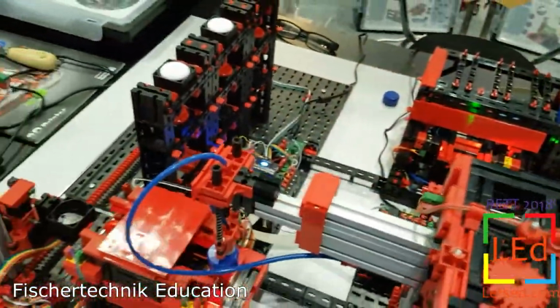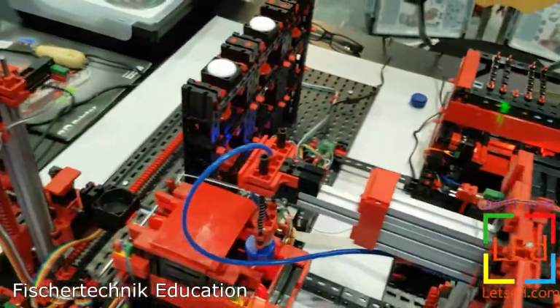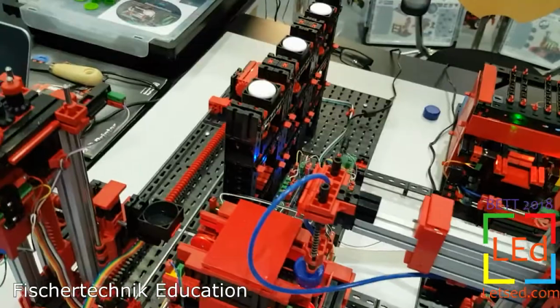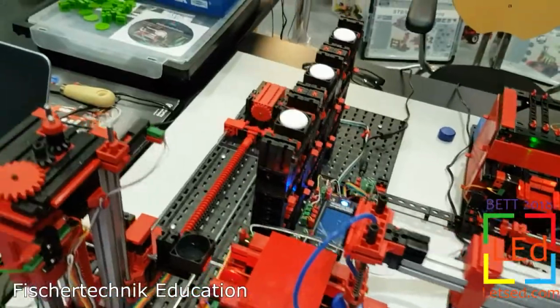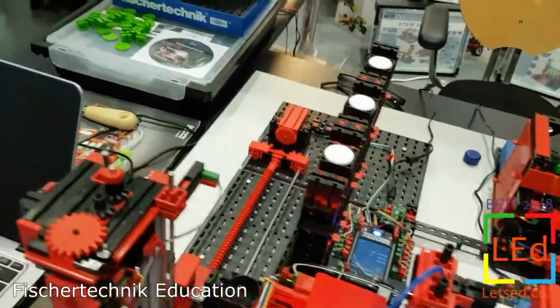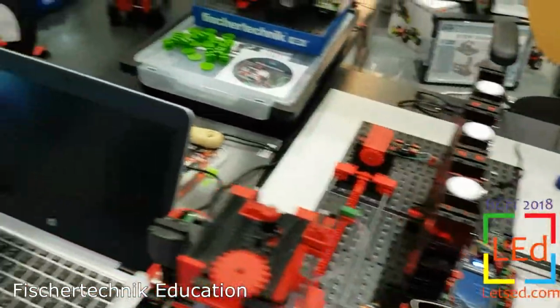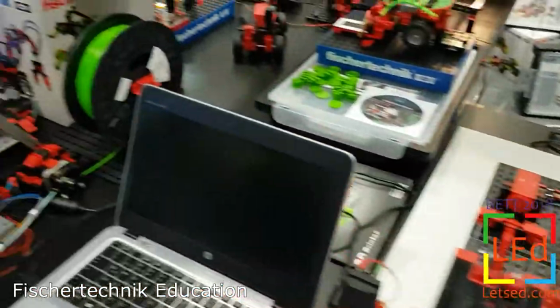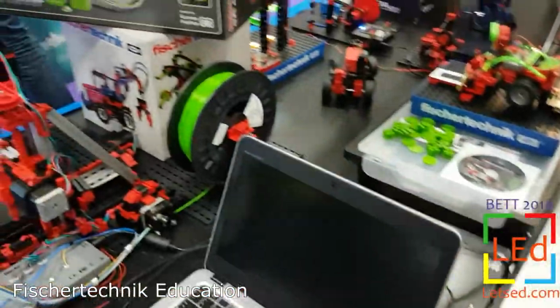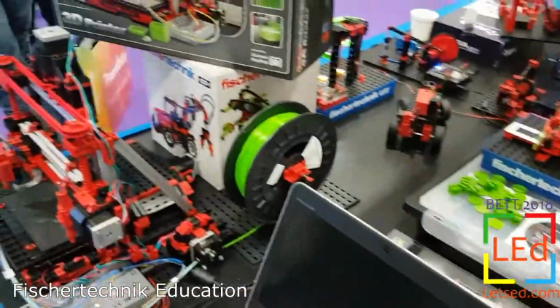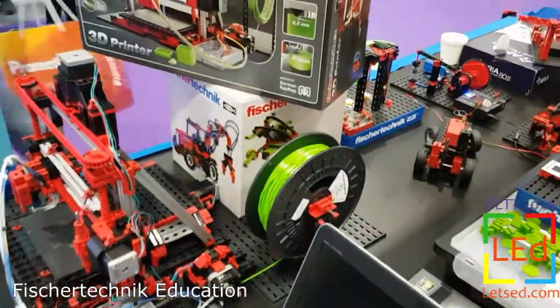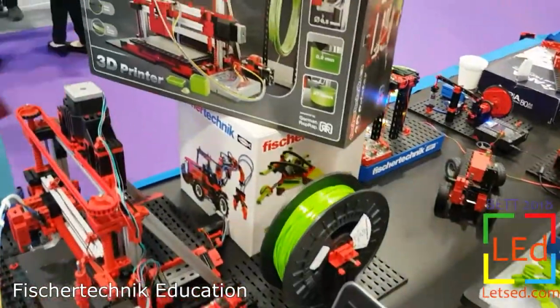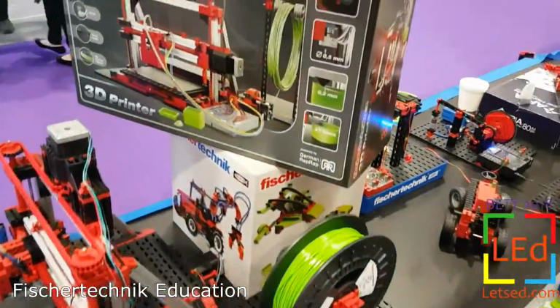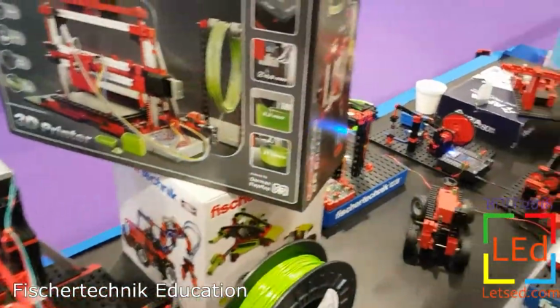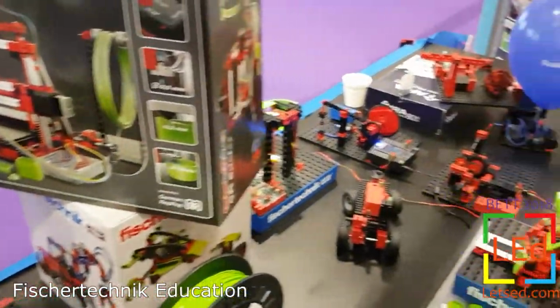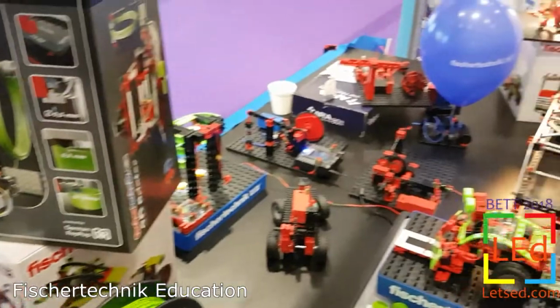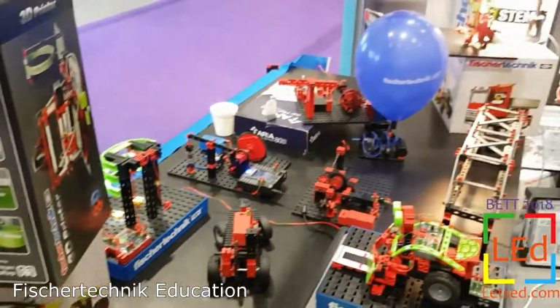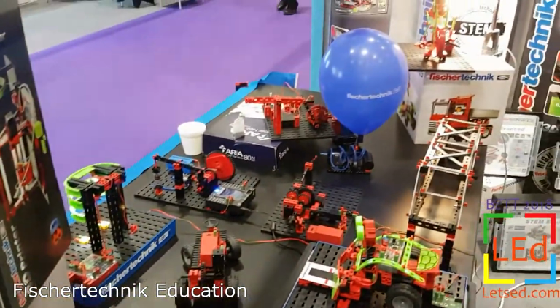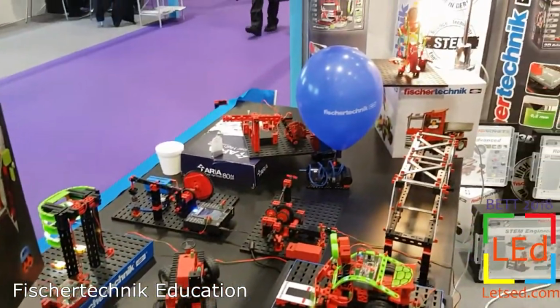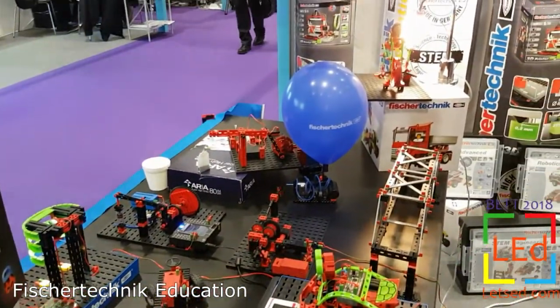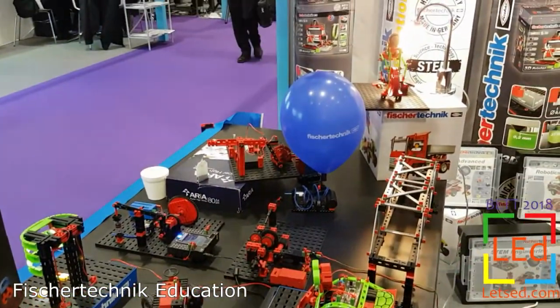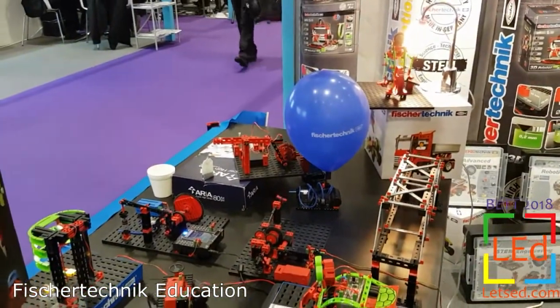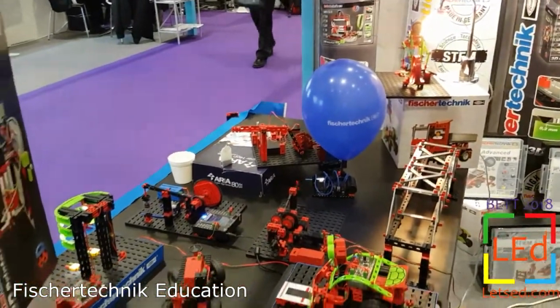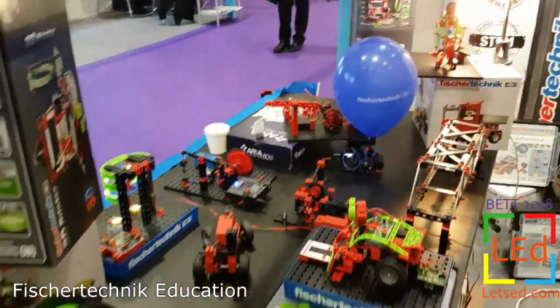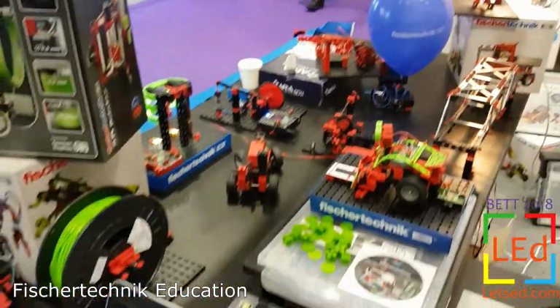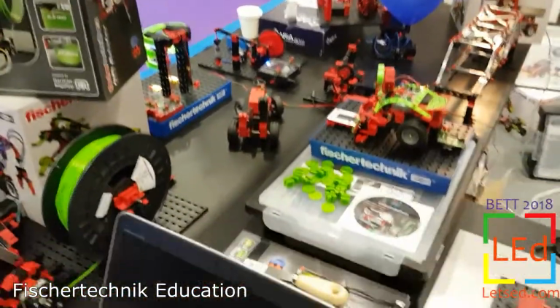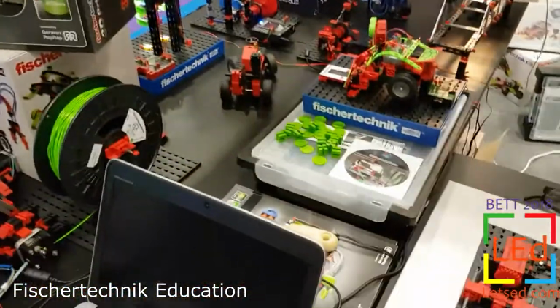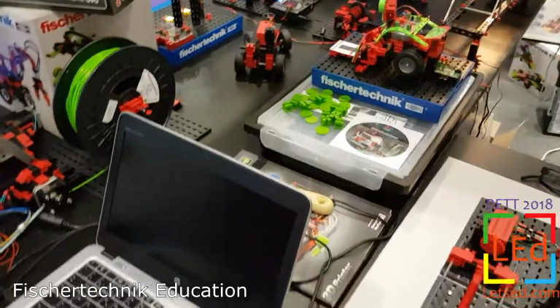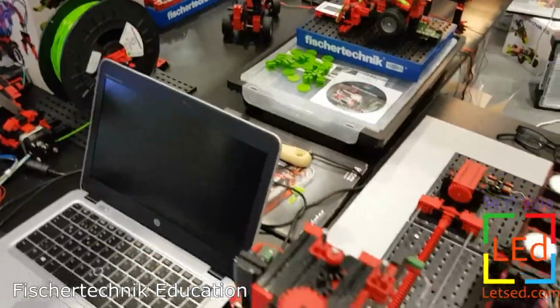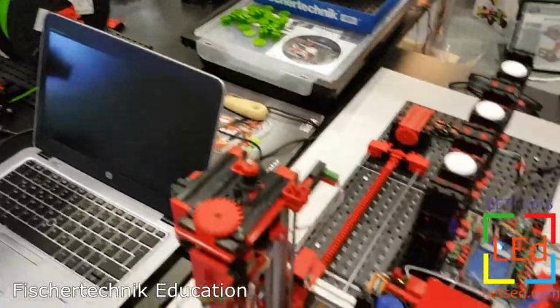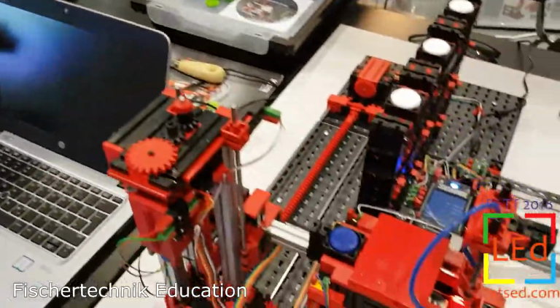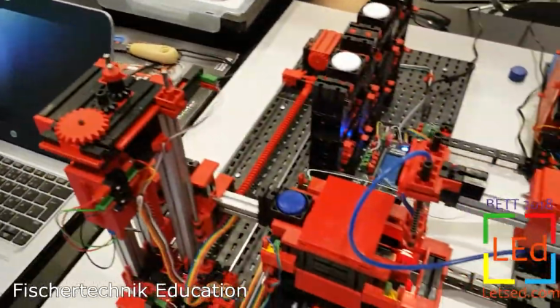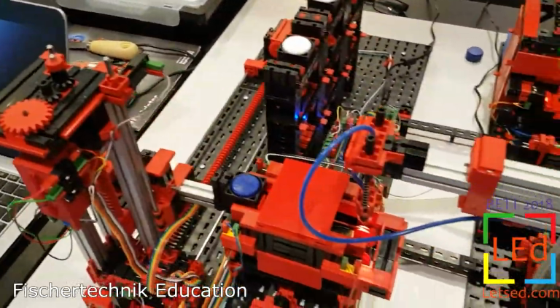These higher education models, called training models, are widely used in vocational training, in college training and in university training to teach all about engineering or STEM technology.